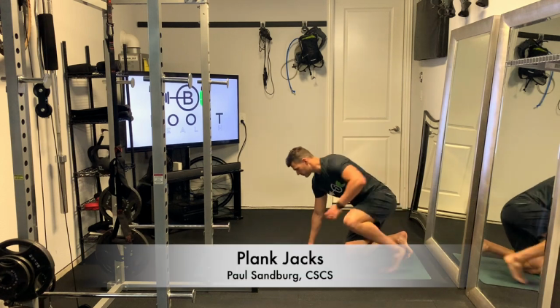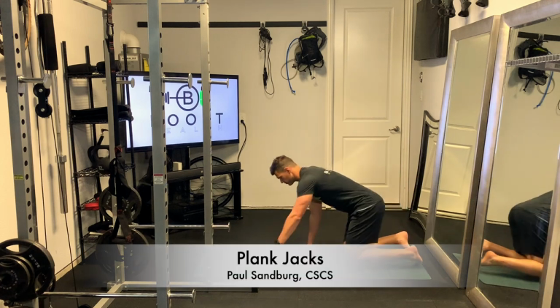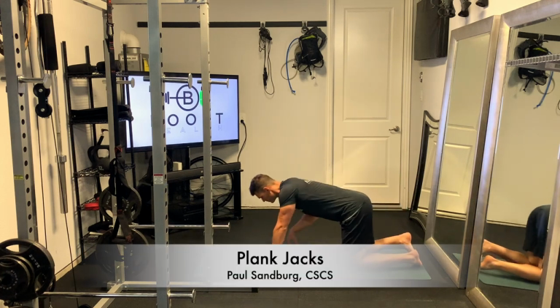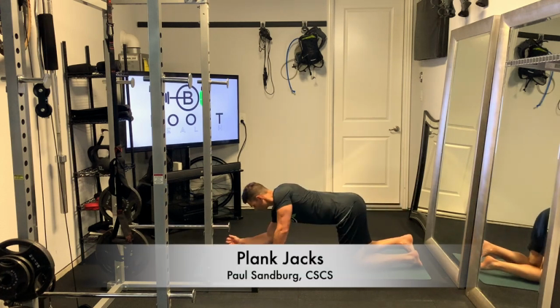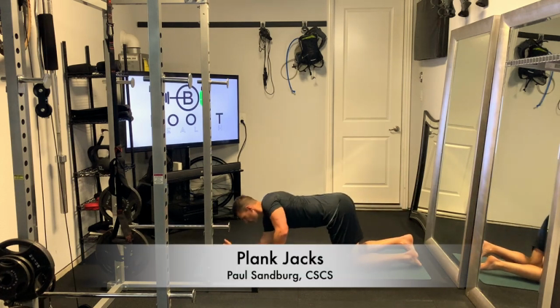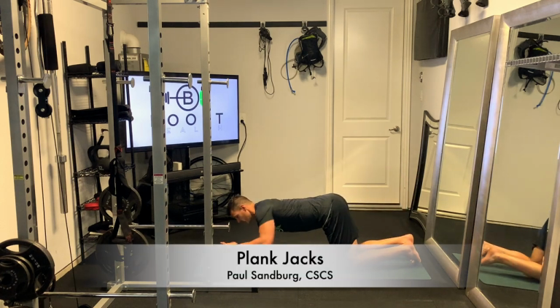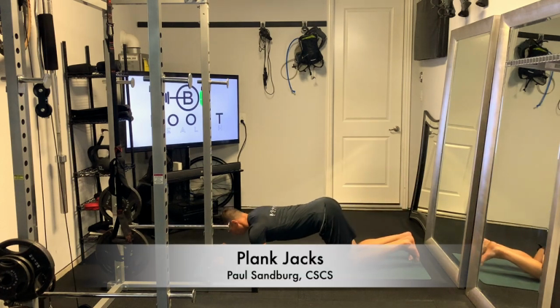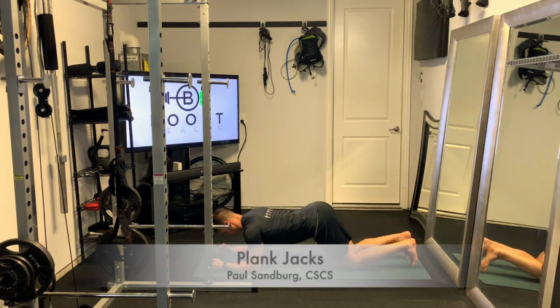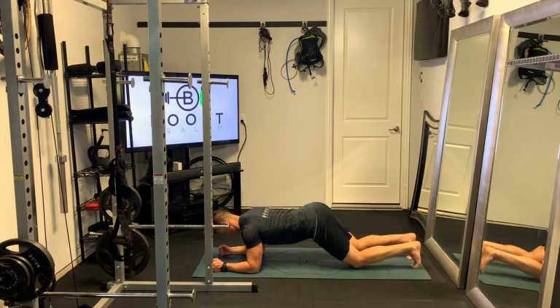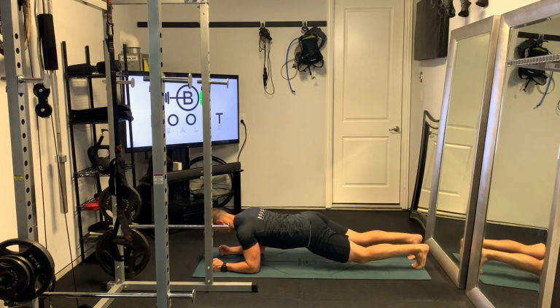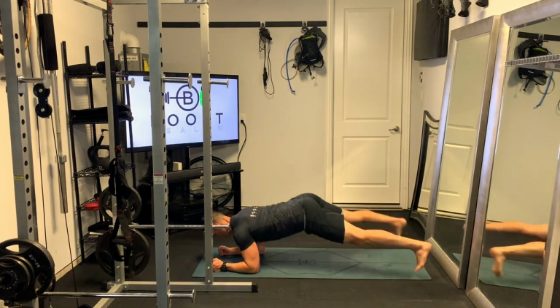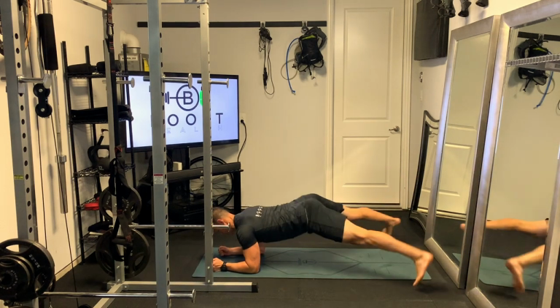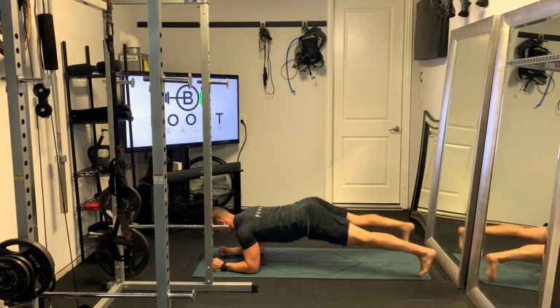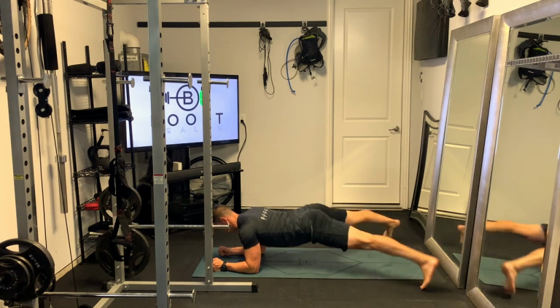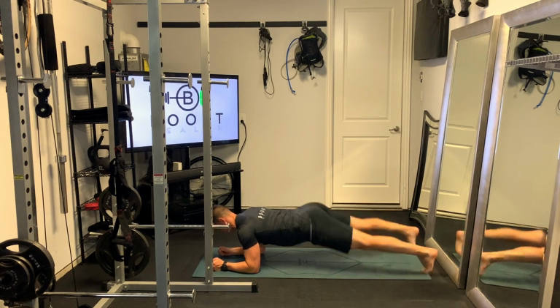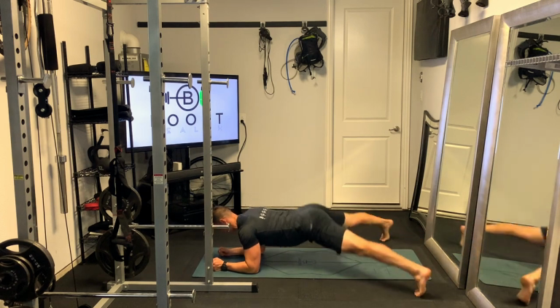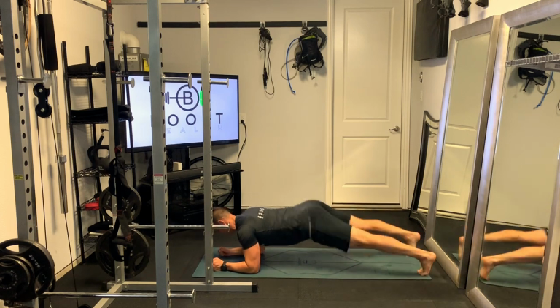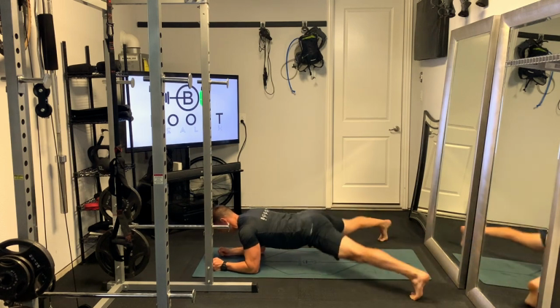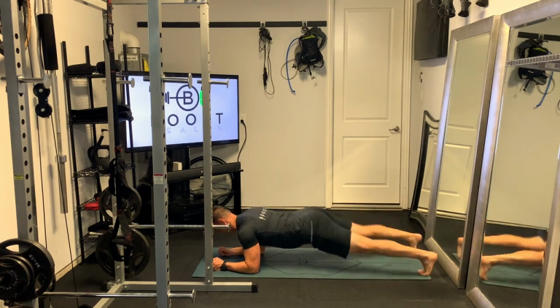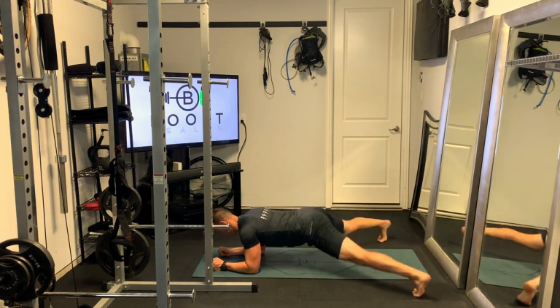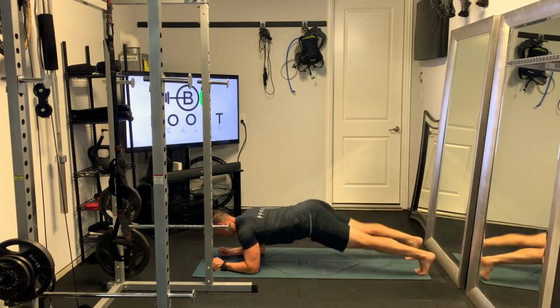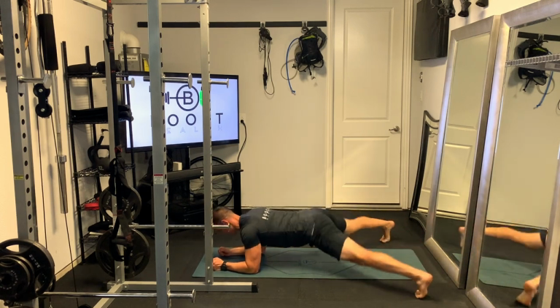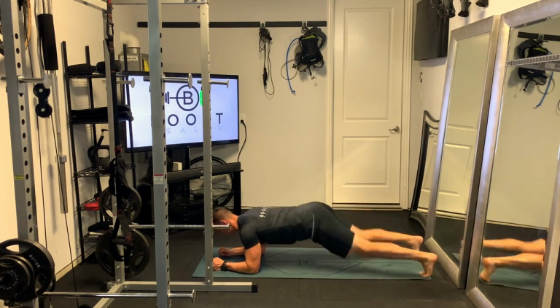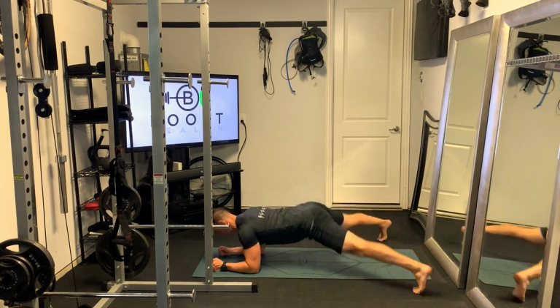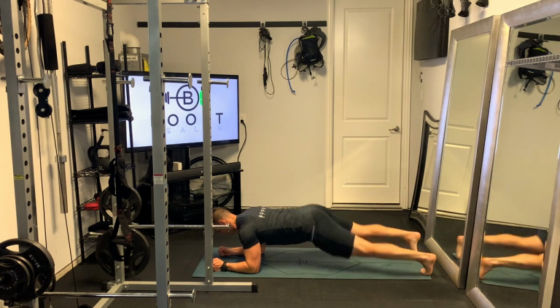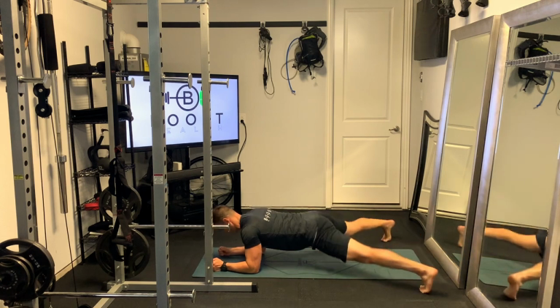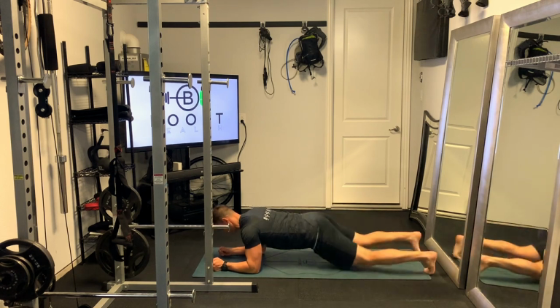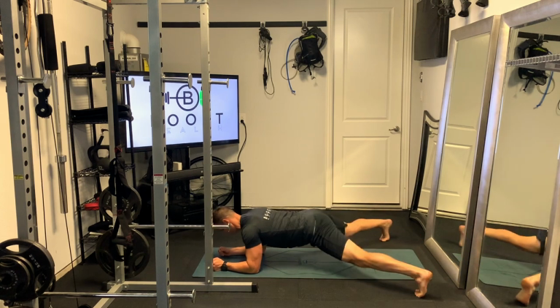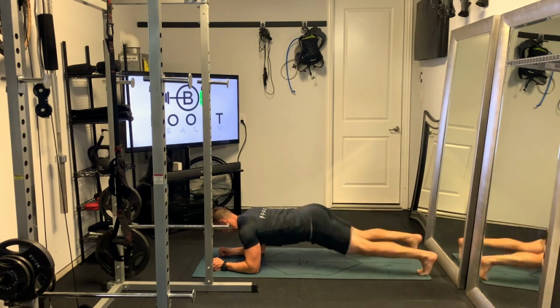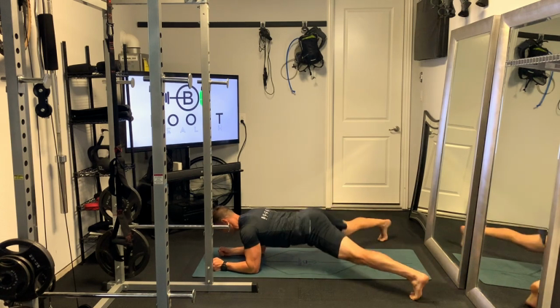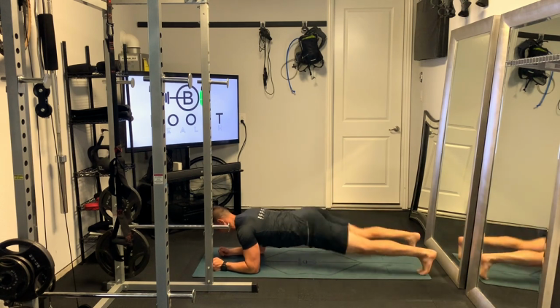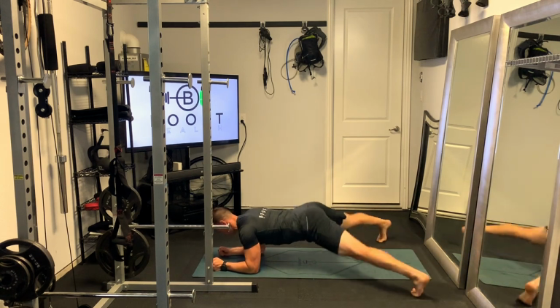These are plank jacks, a great cardio calisthenic movement. Start position is like a regular forearm plank where your elbows are underneath your shoulders, you're on your forearms and your toes, and your arms are about shoulder width apart.